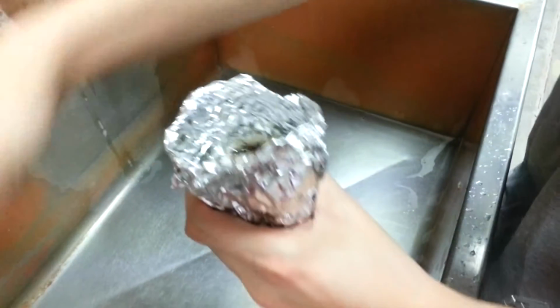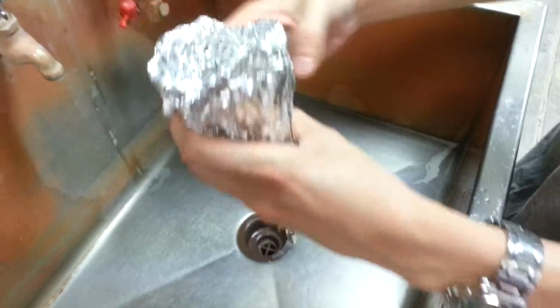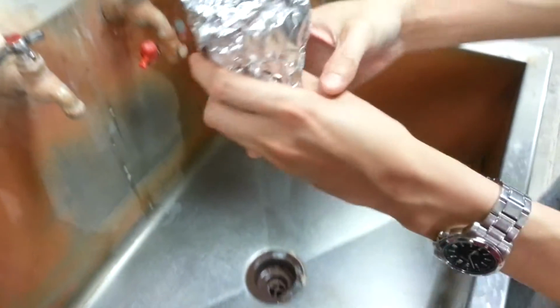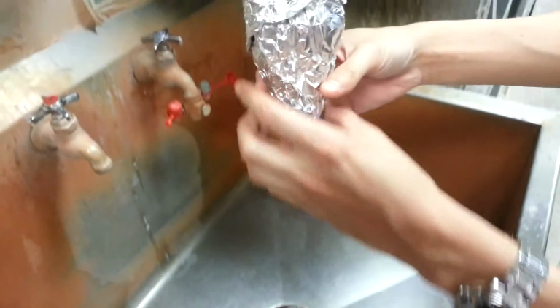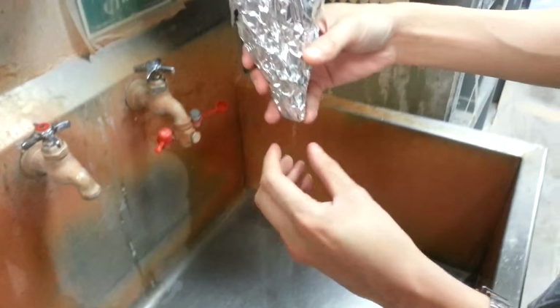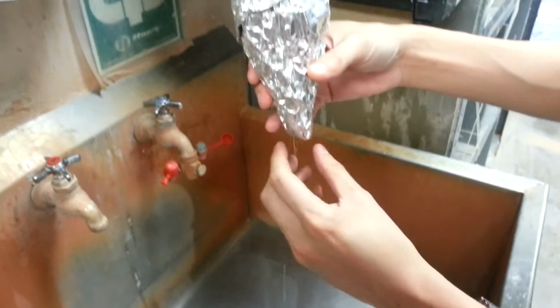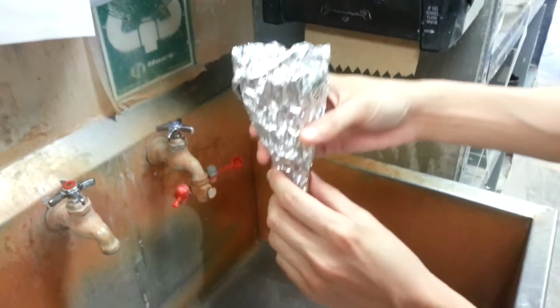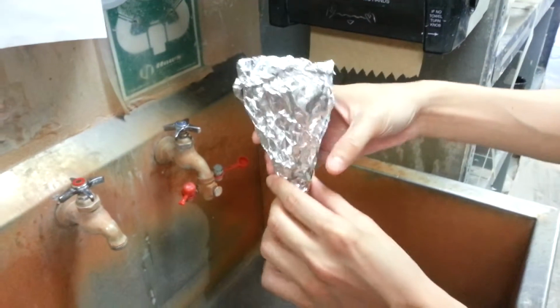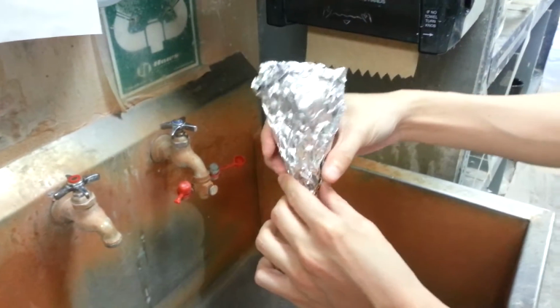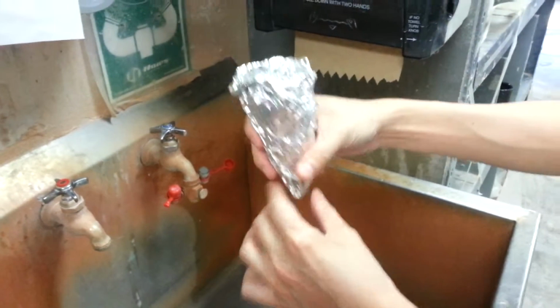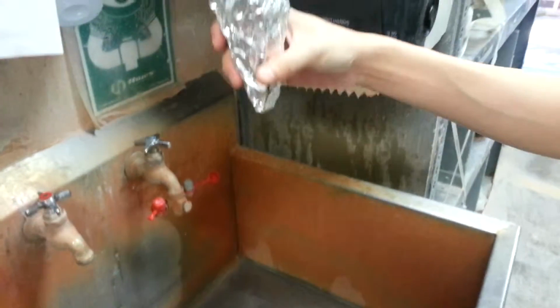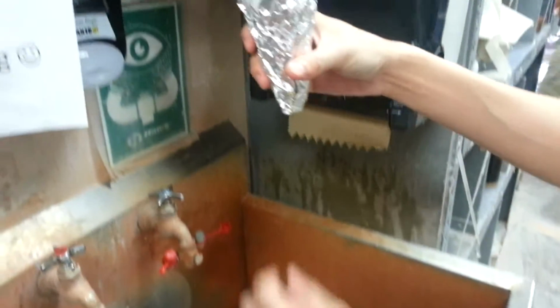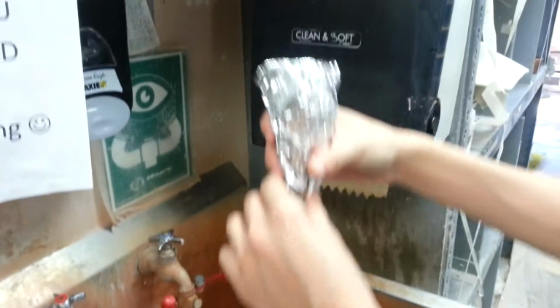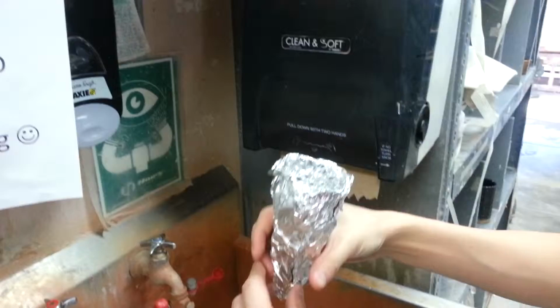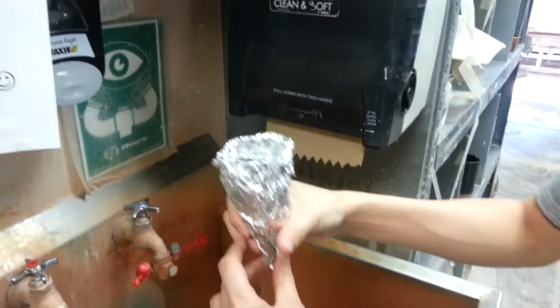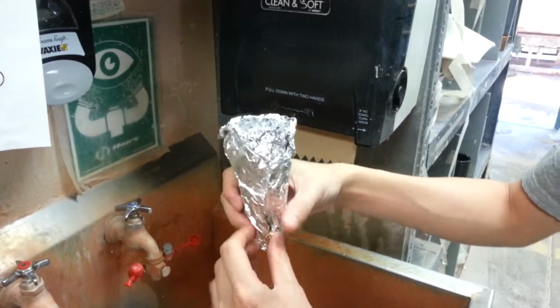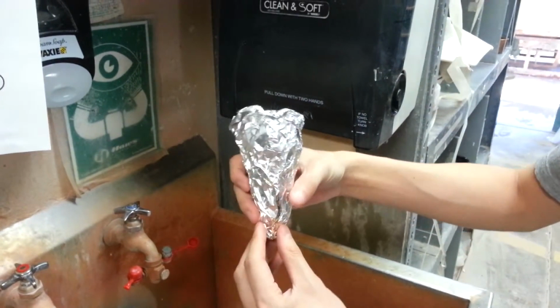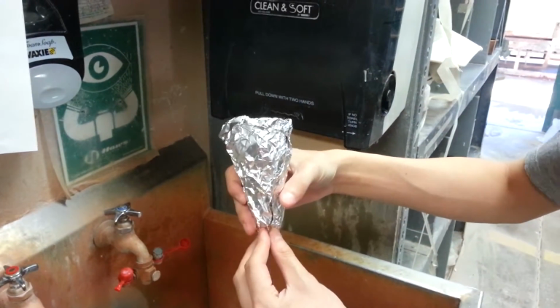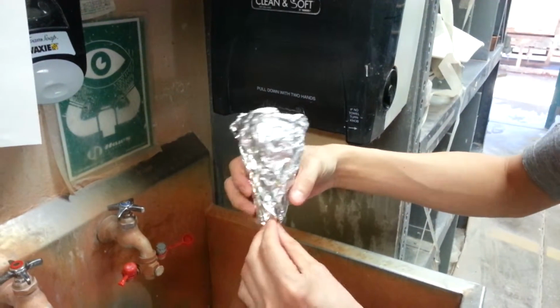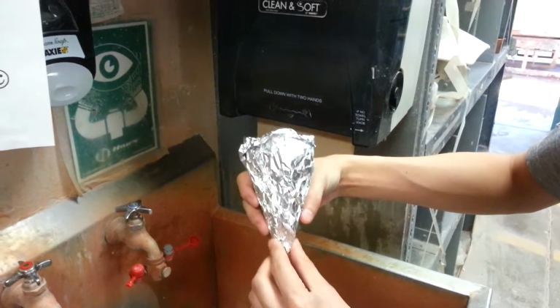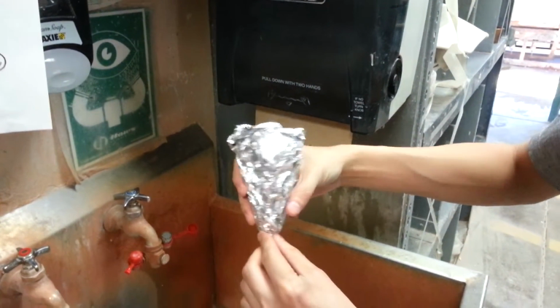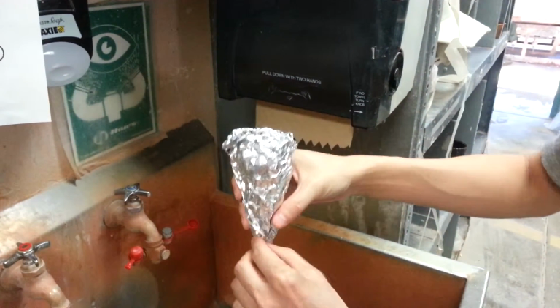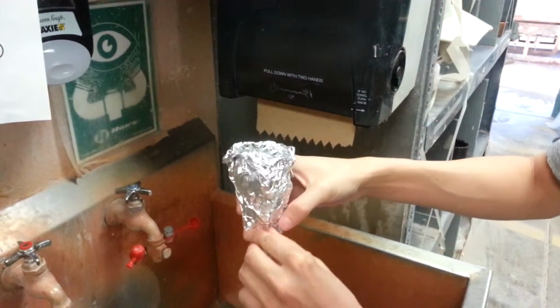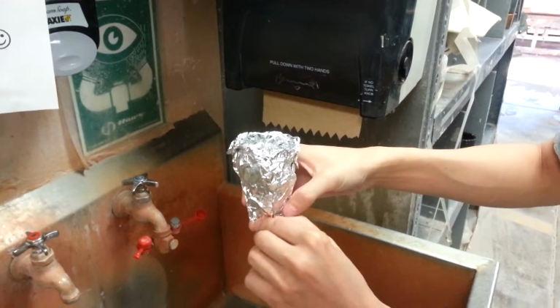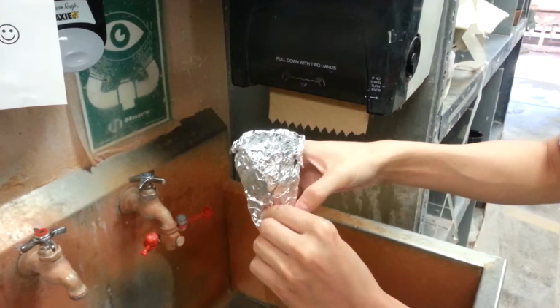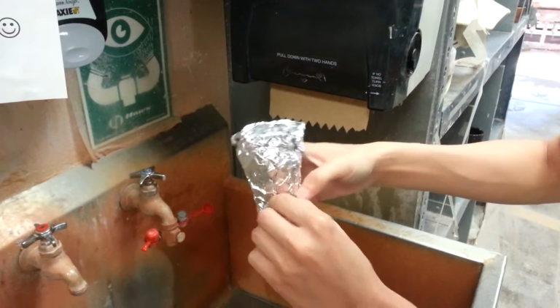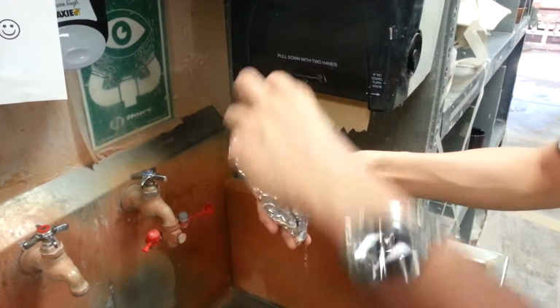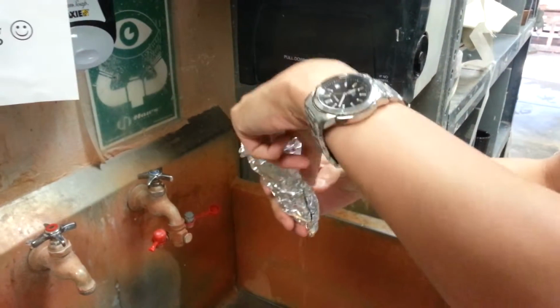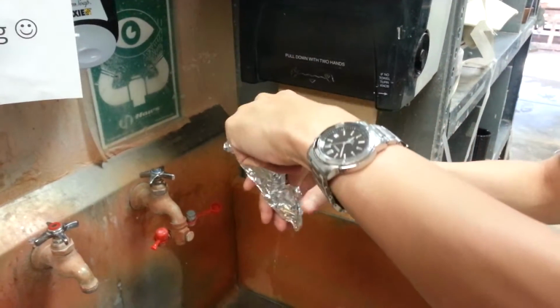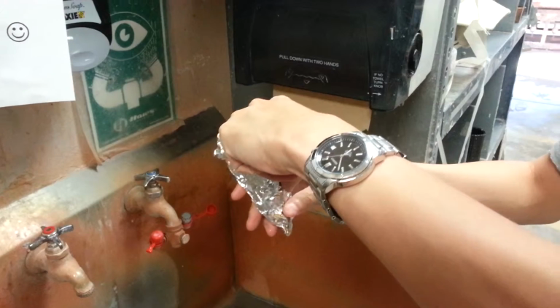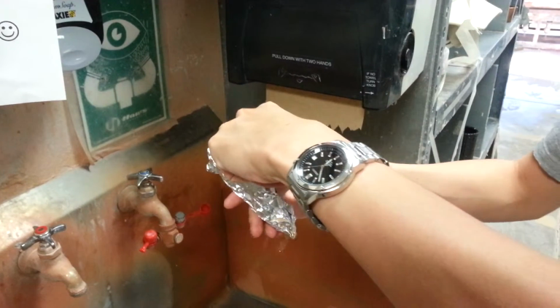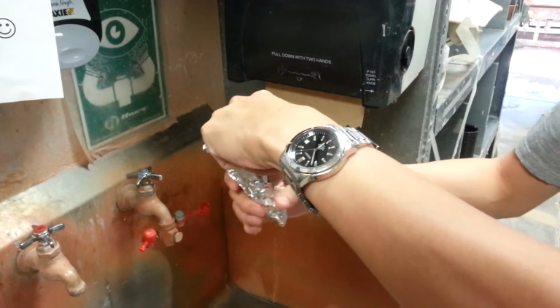So far, it's starting to leak, so okay I guess this is not the best method, but I mean I'll take what I can get.